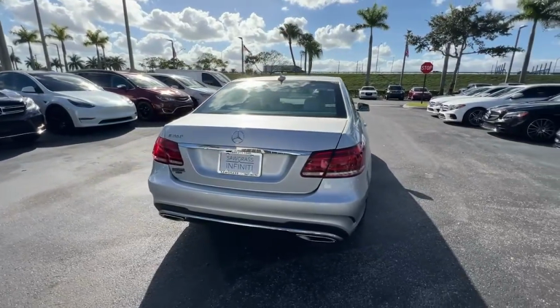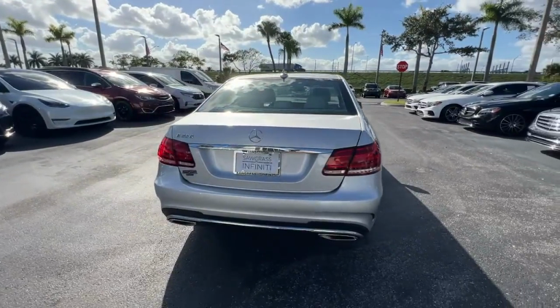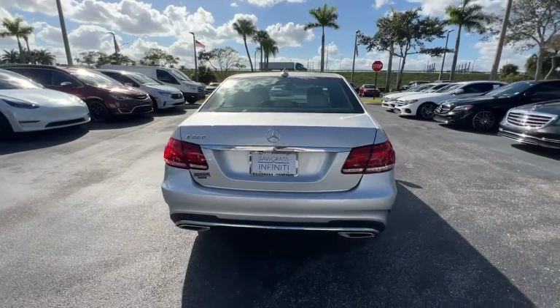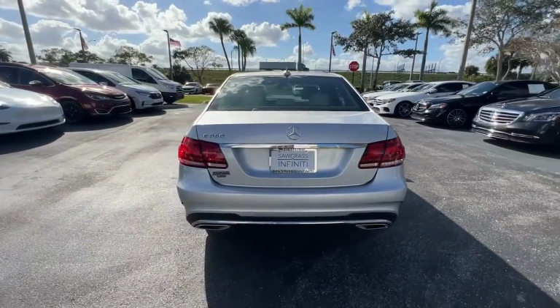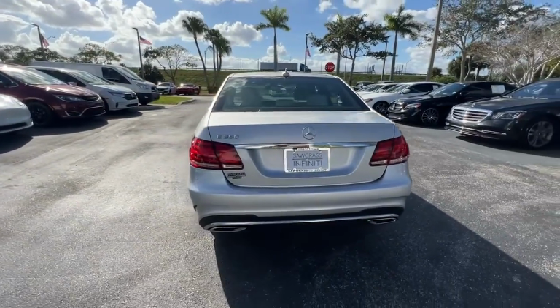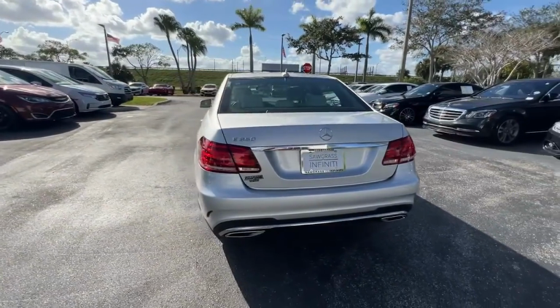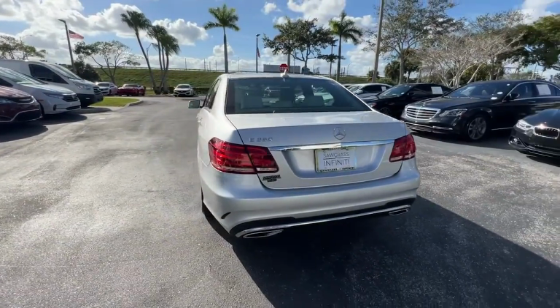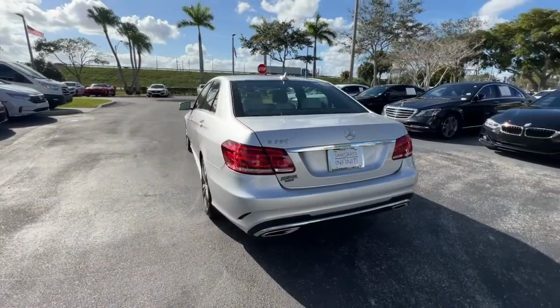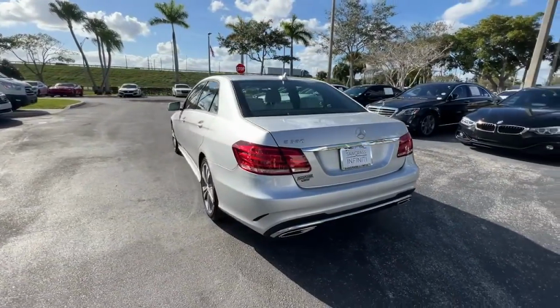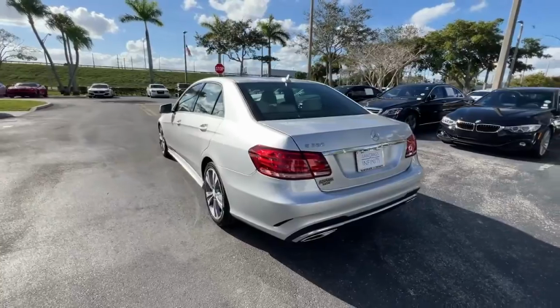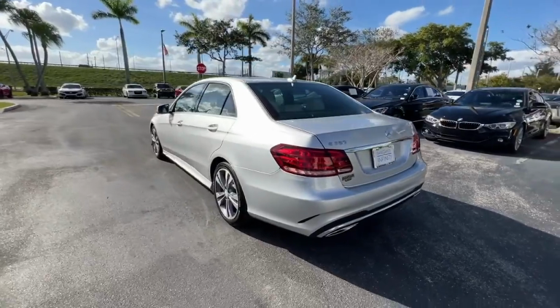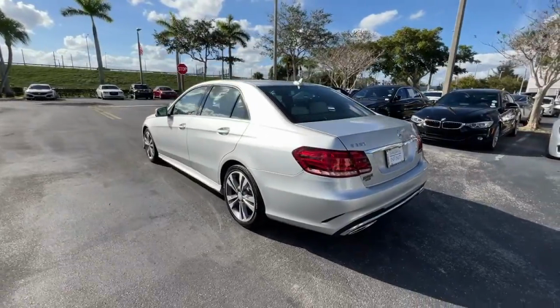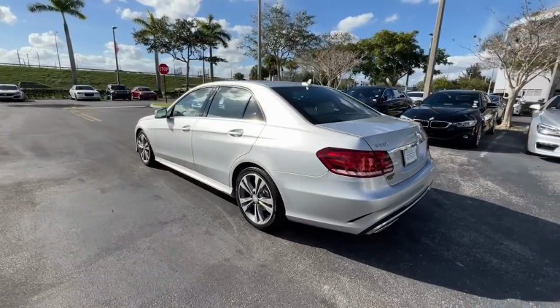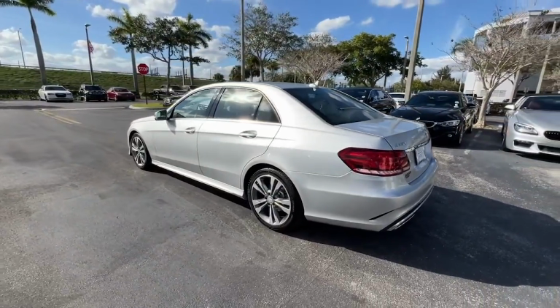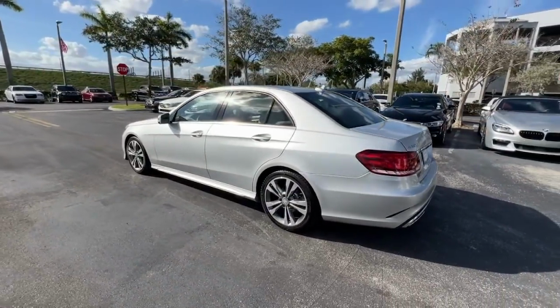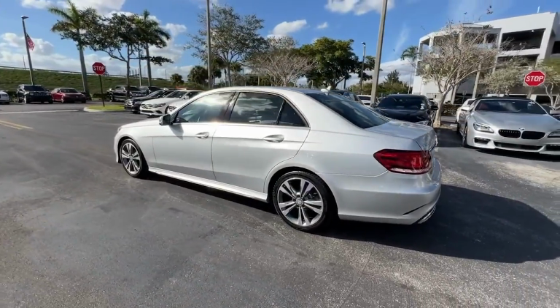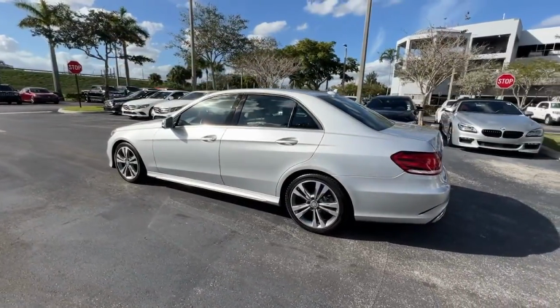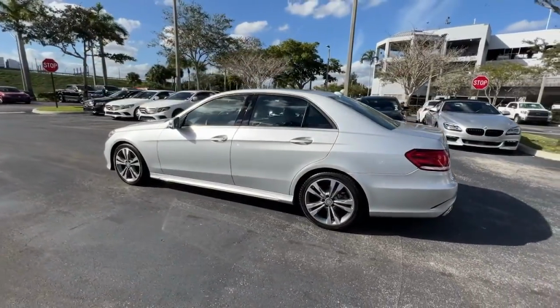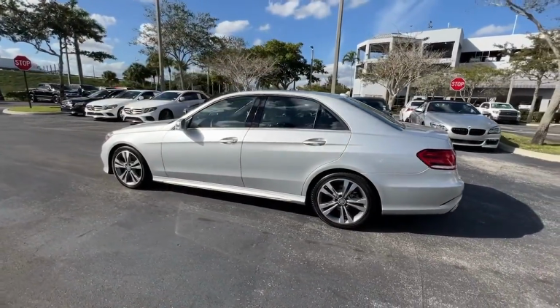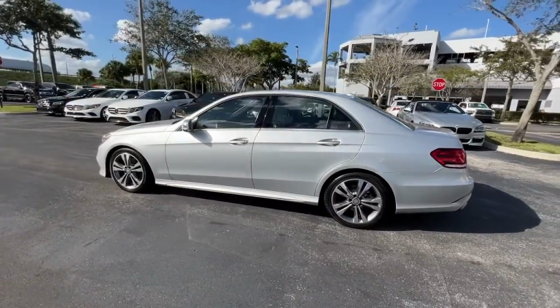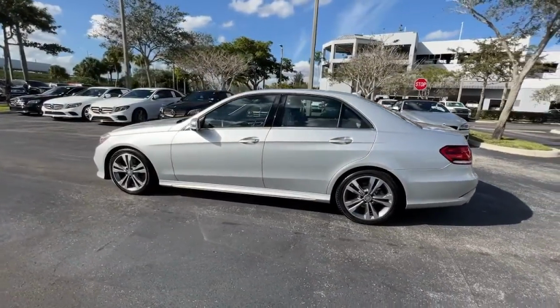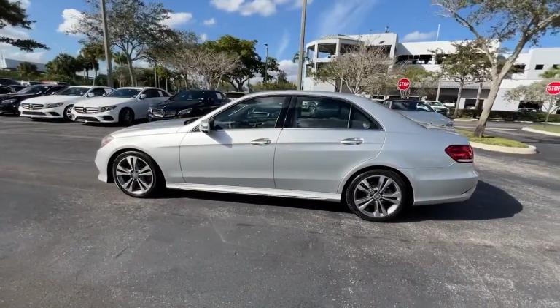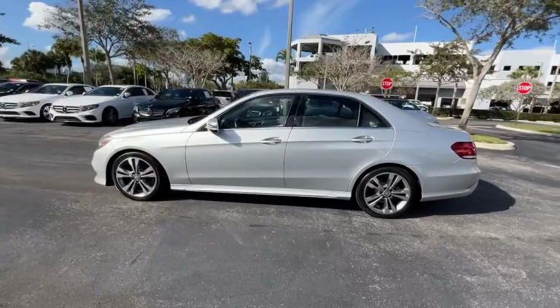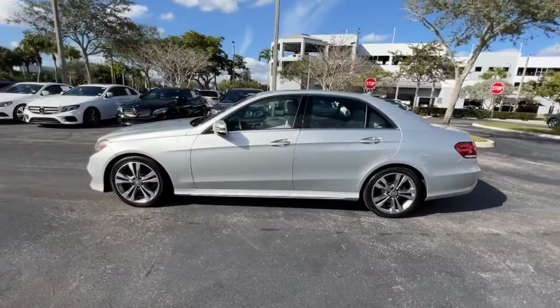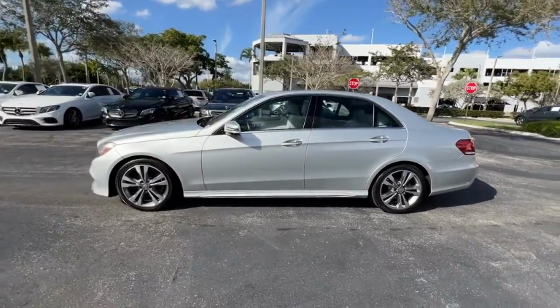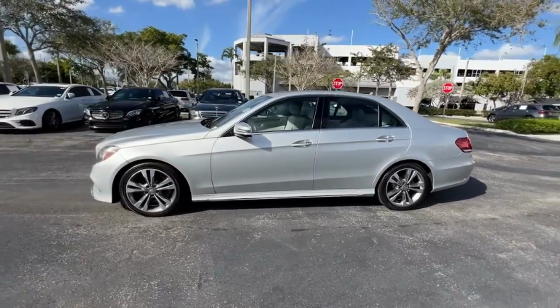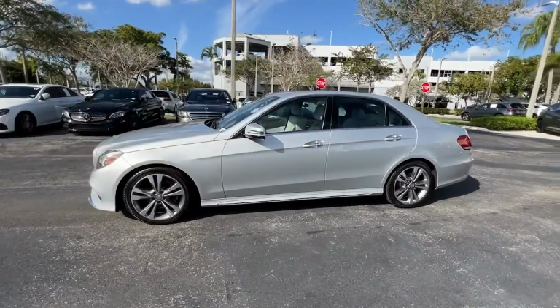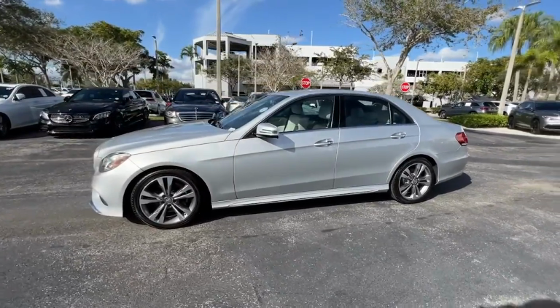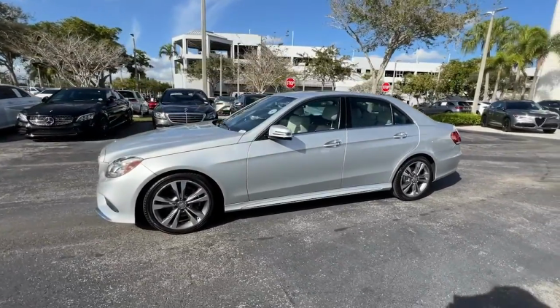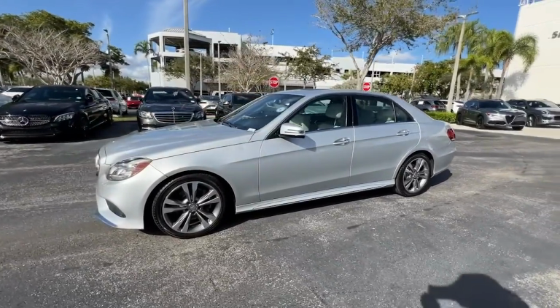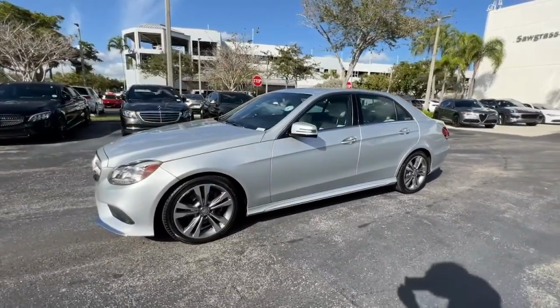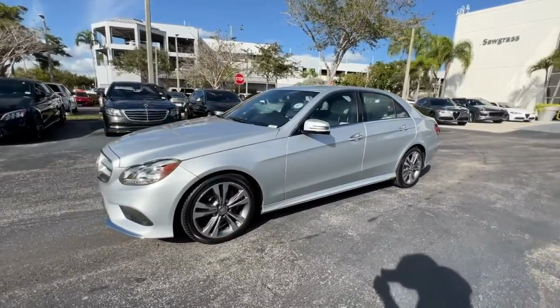Here's a plush and practical Mercedes-Benz E-Class, equipped with a suite of features to prioritize safety, all-weather capability, and comfort. This family-friendly vehicle brings confidence and elegance to every journey.